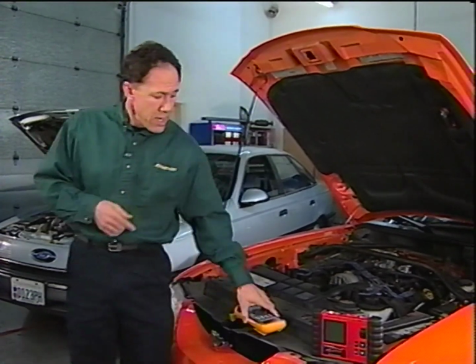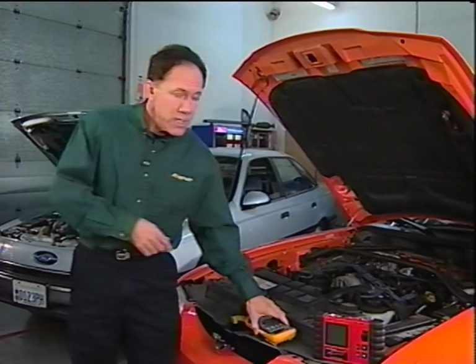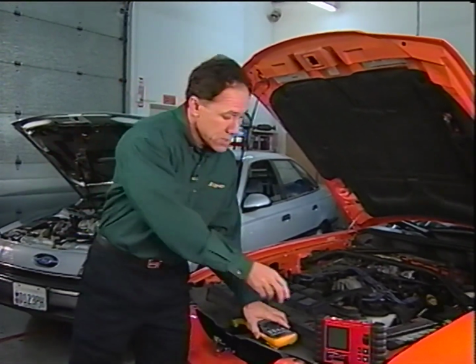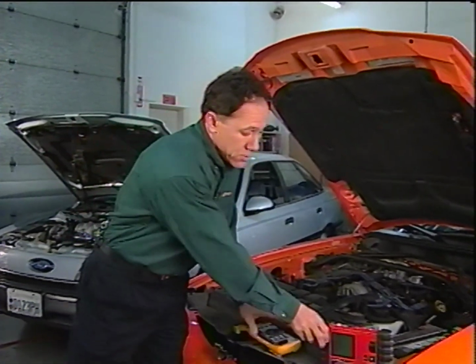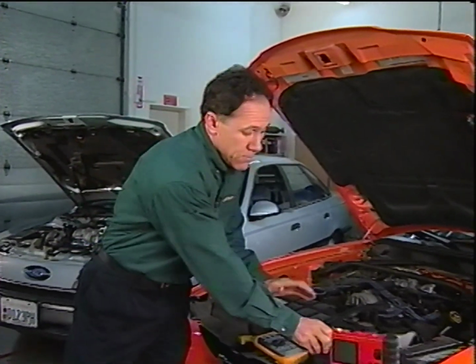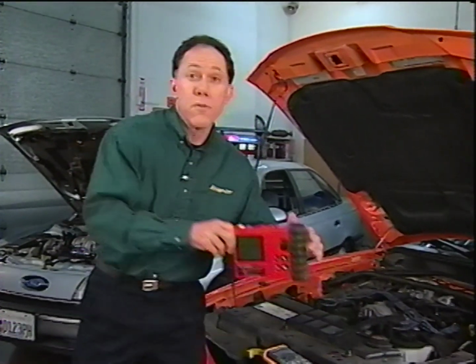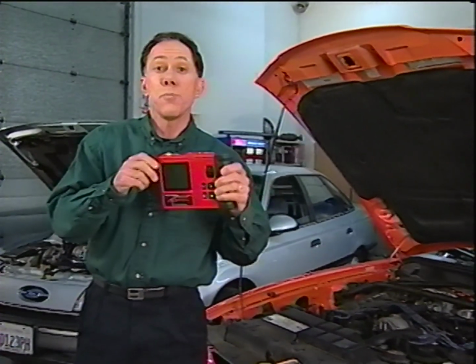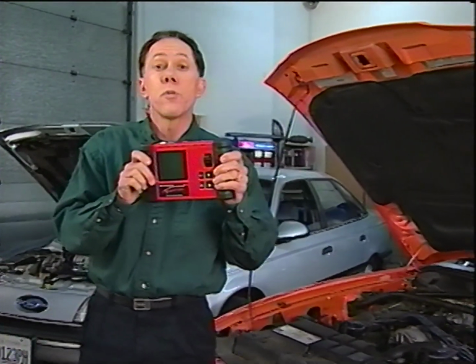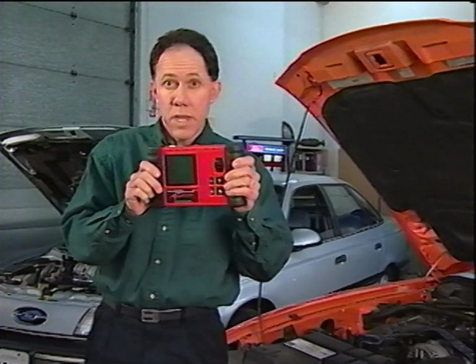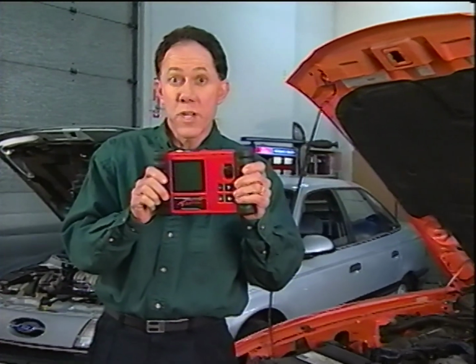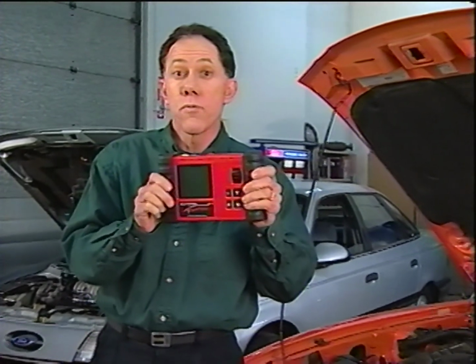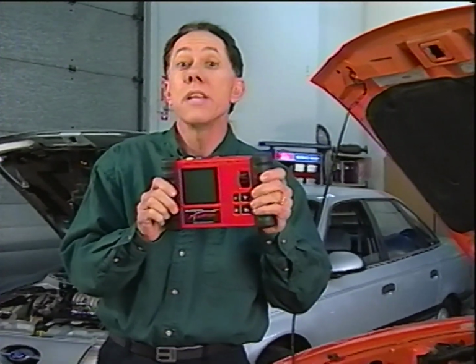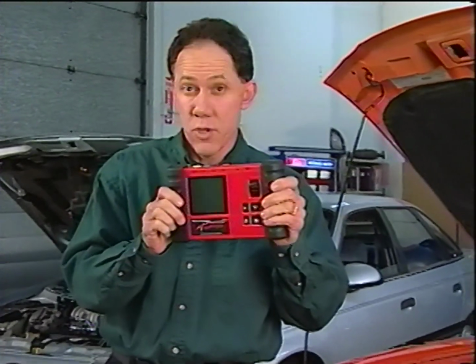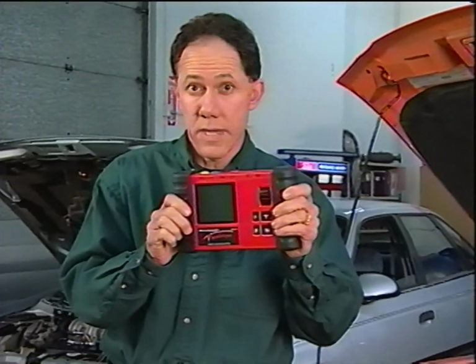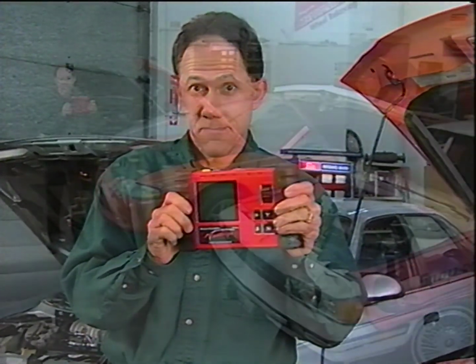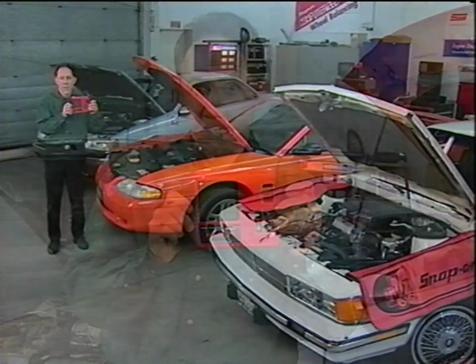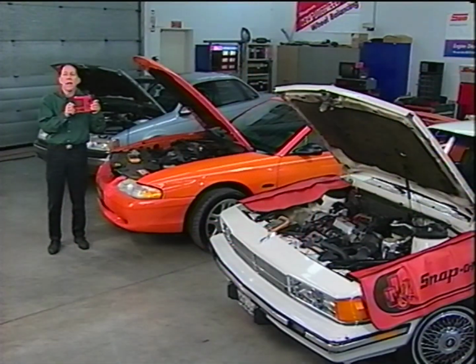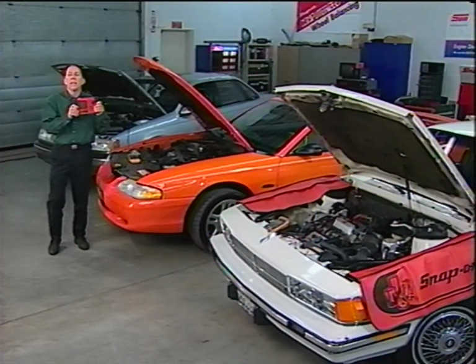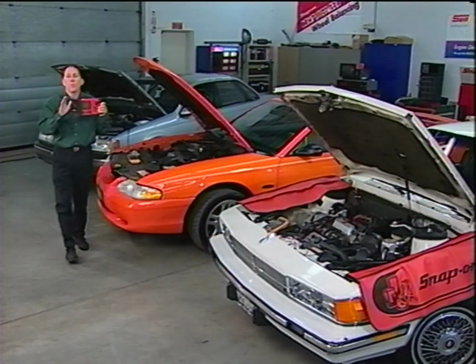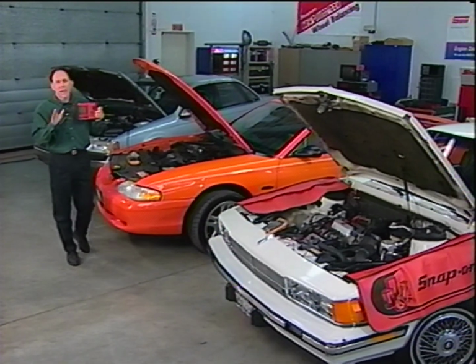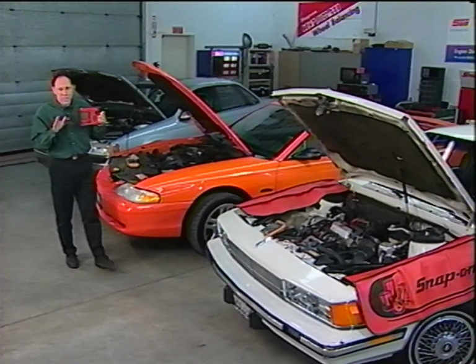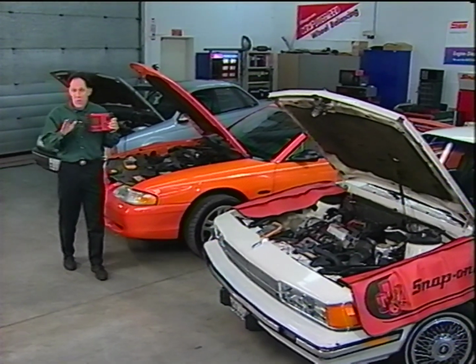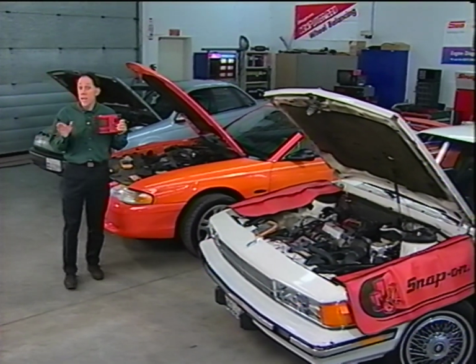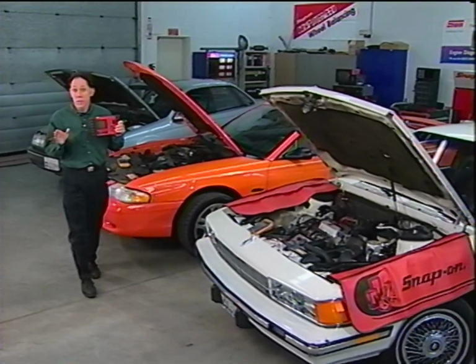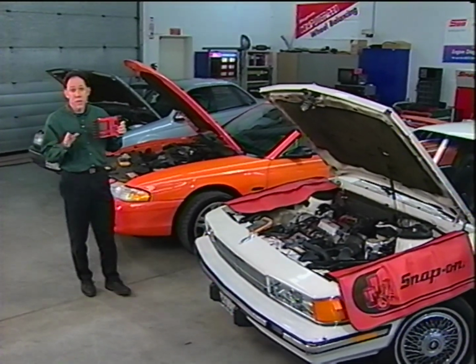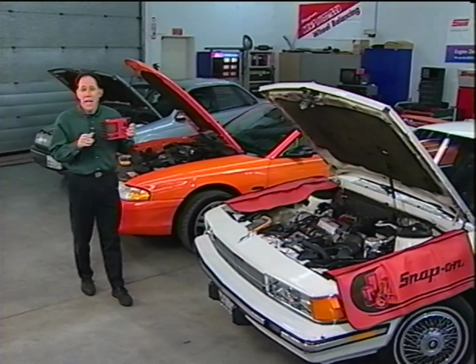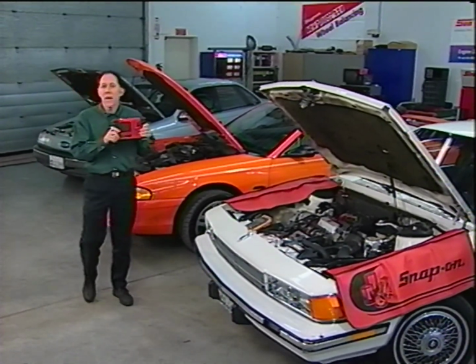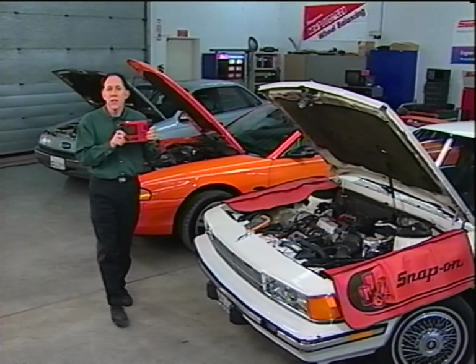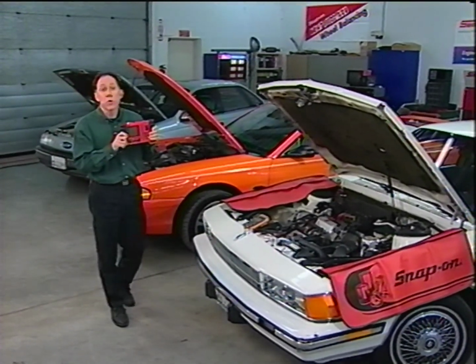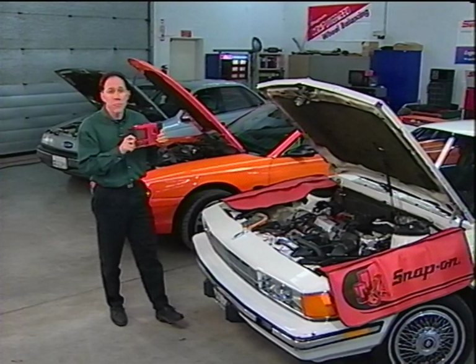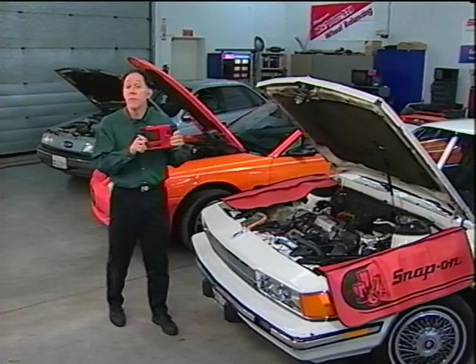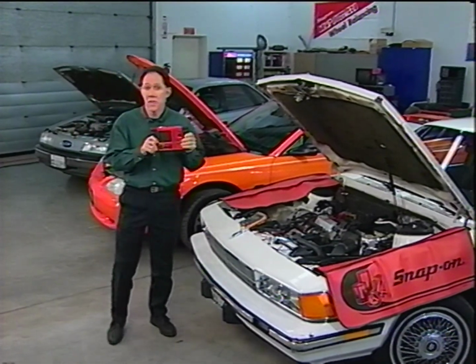That's why Snap-on introduced the Vantage Power Graphing Meter with its powerful glitch capture ability. Let's go back to that crank sensor our friend wanted to test earlier and see how the Vantage Power Graphing Meter could have helped him.